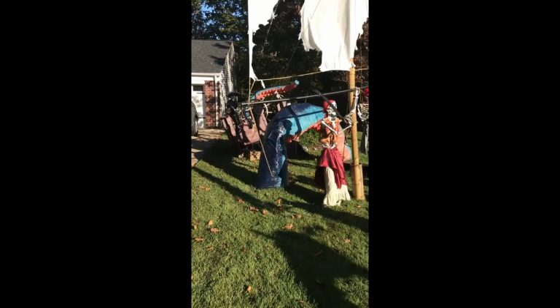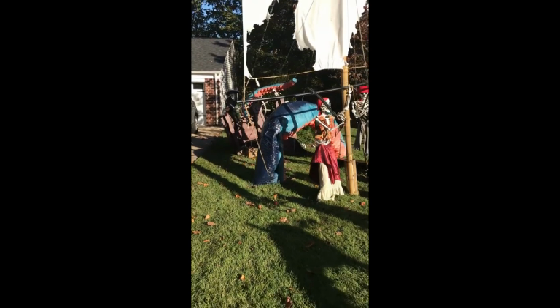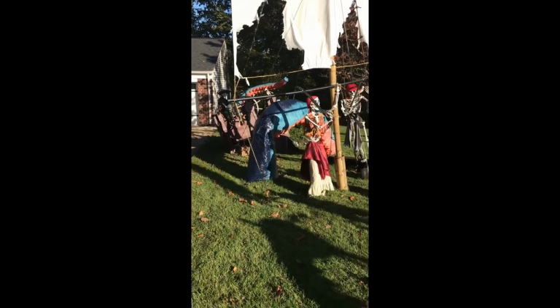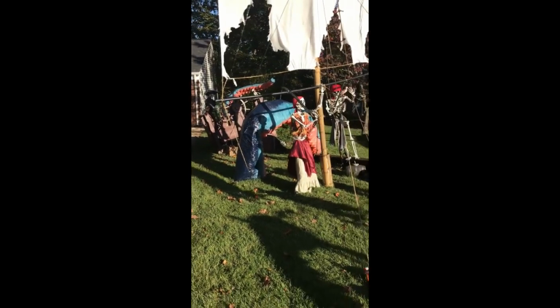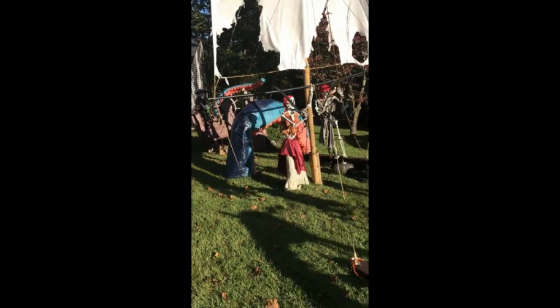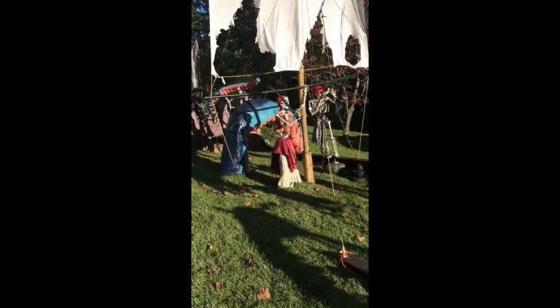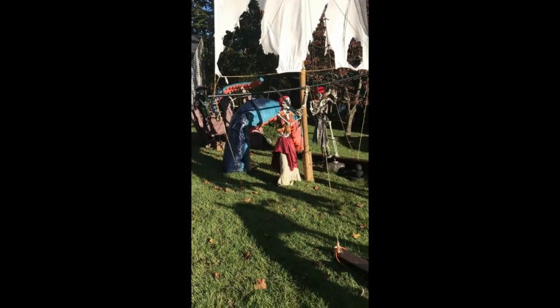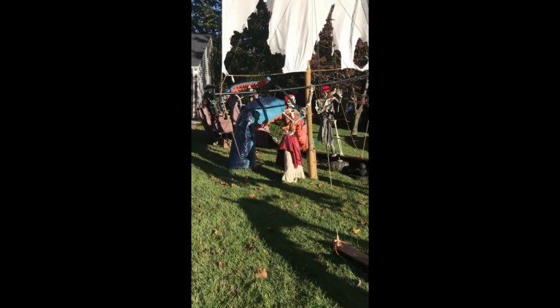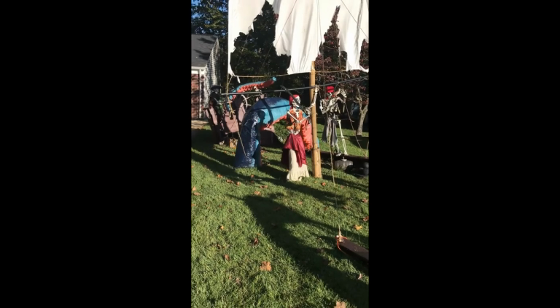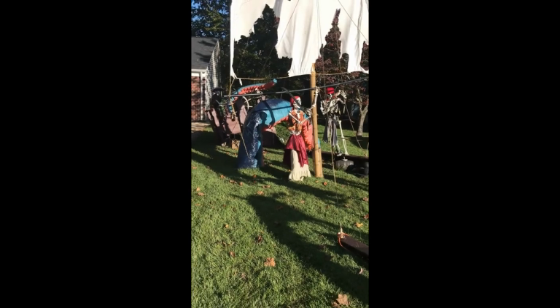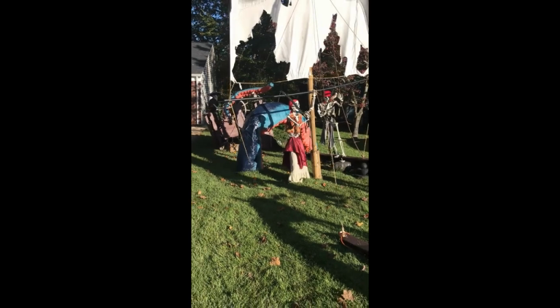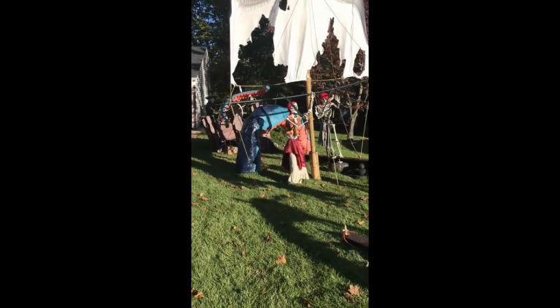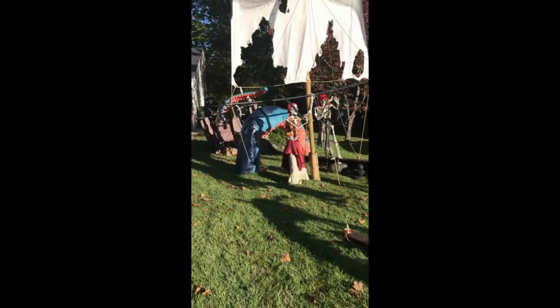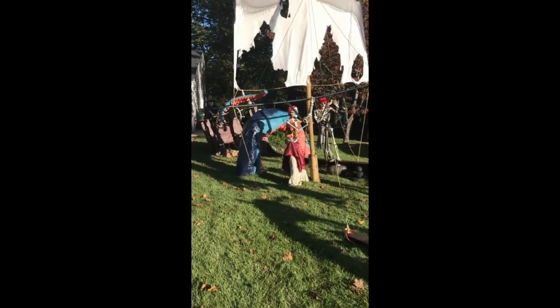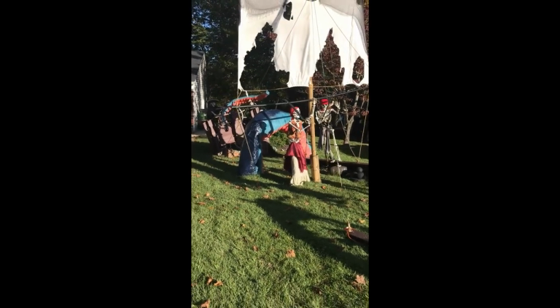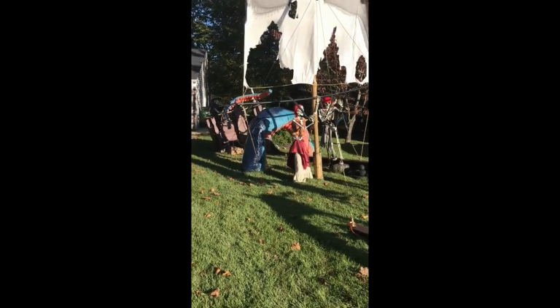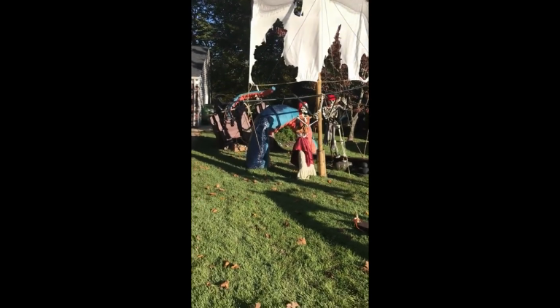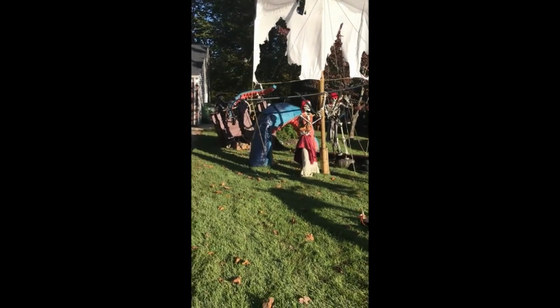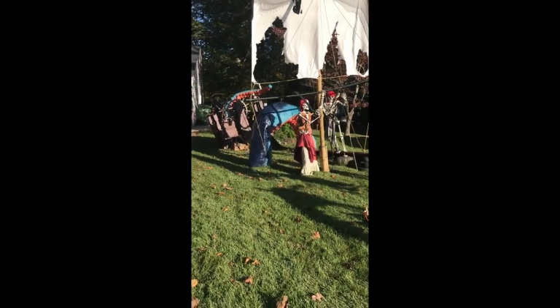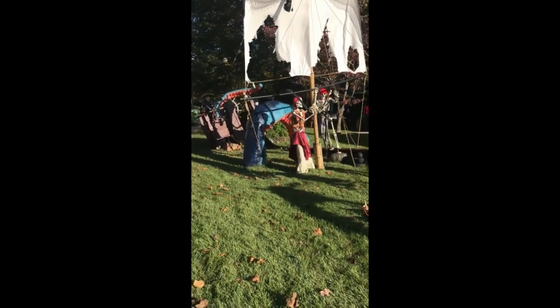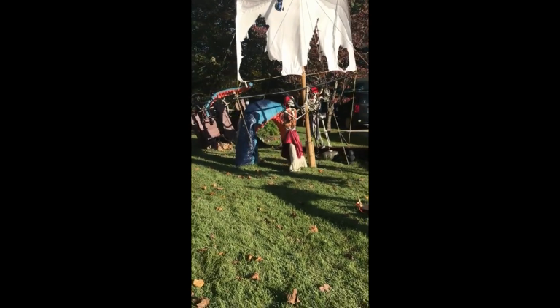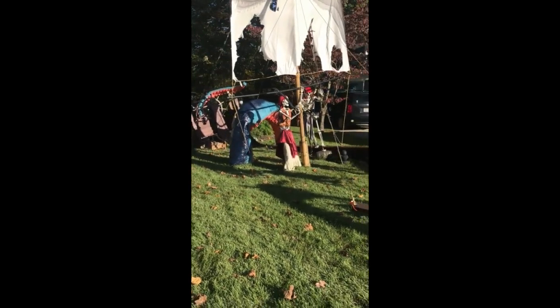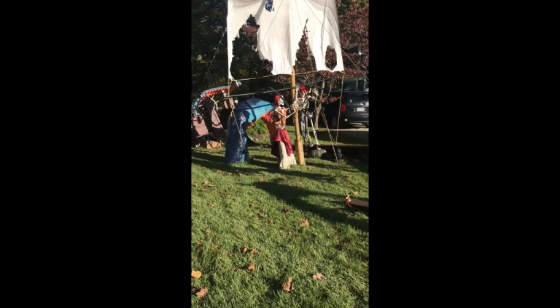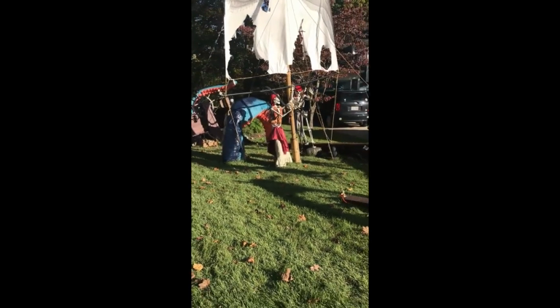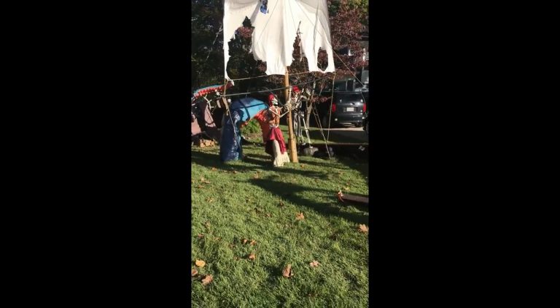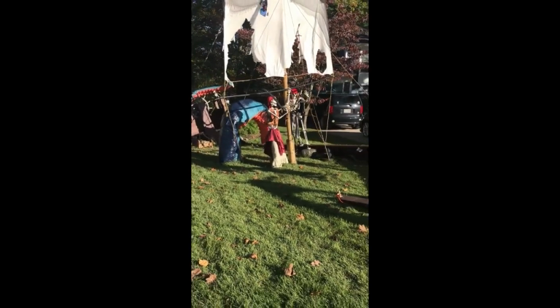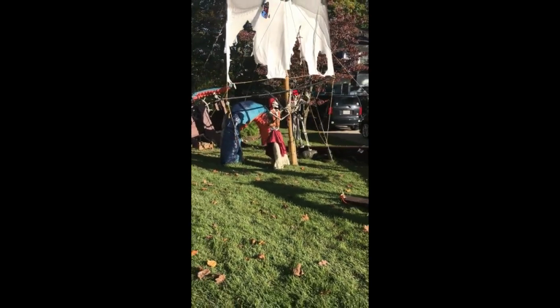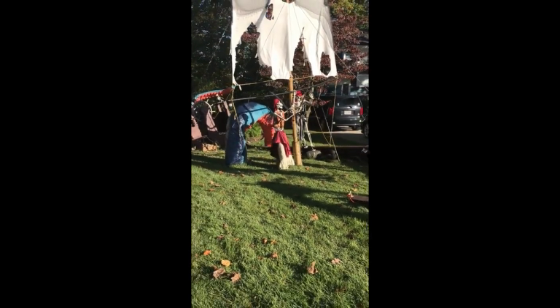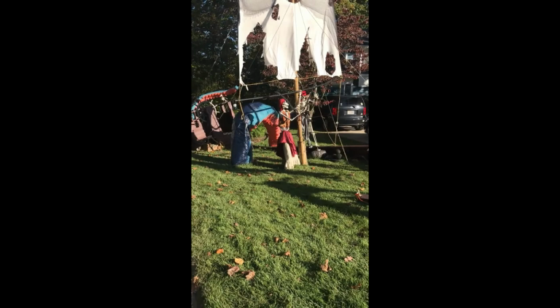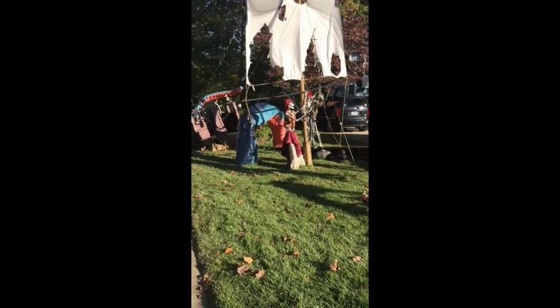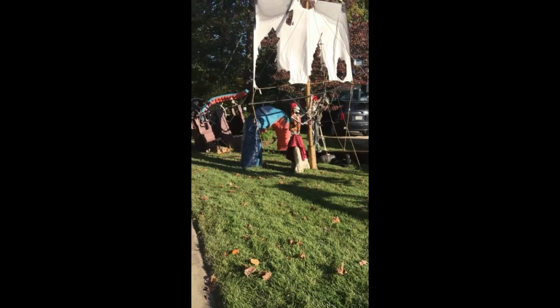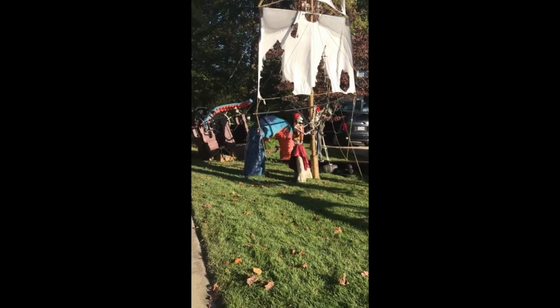This is a collaborative piece with my neighbor. It rests here in the side yard between our two houses.